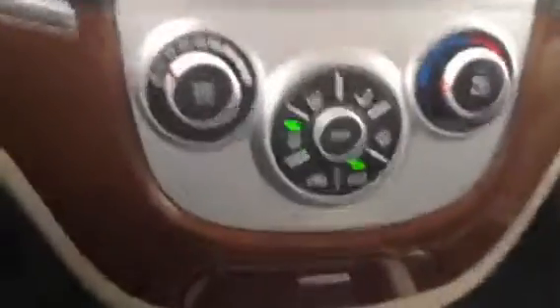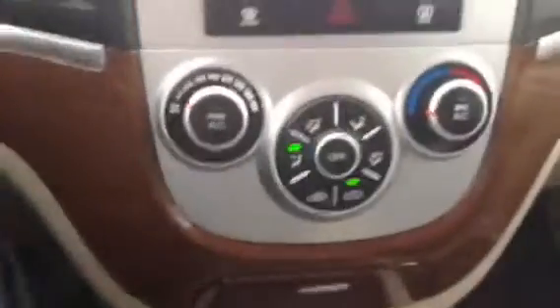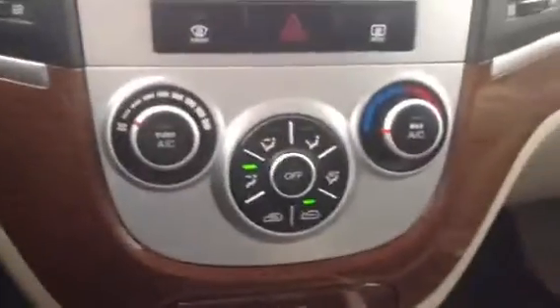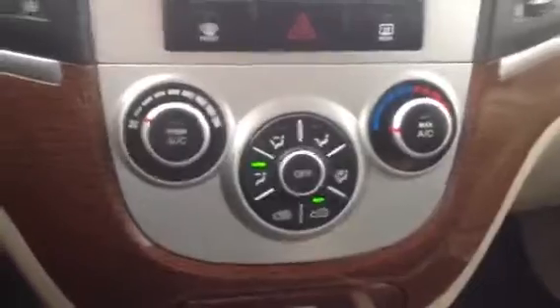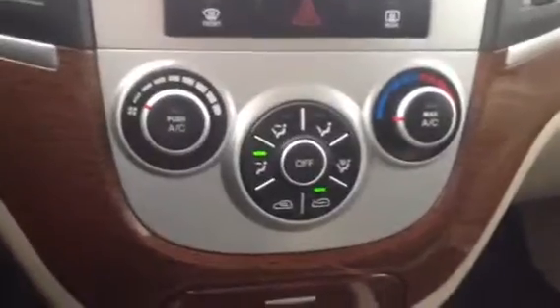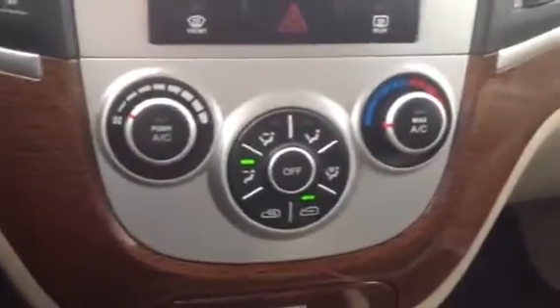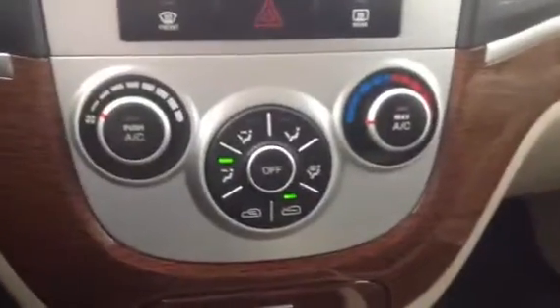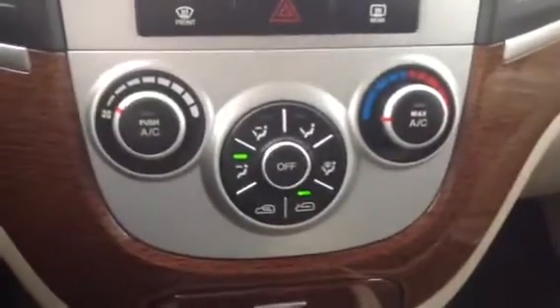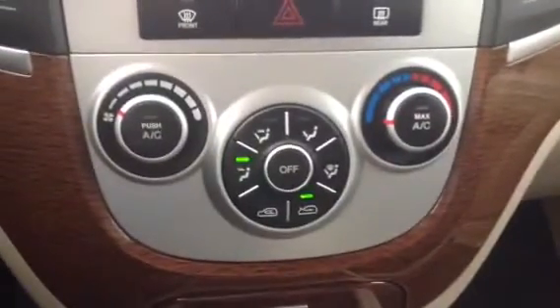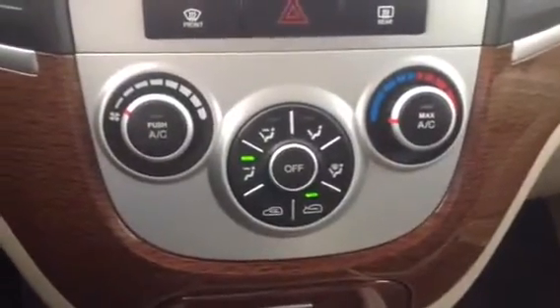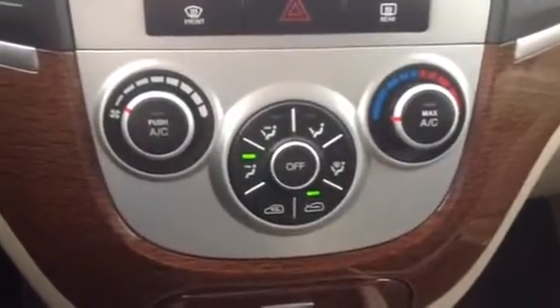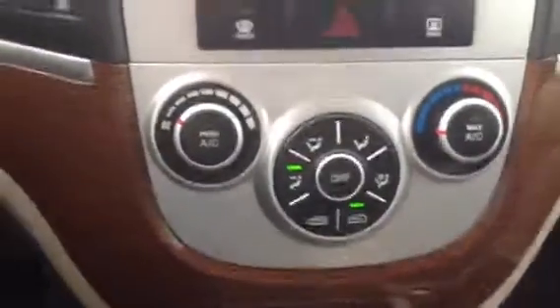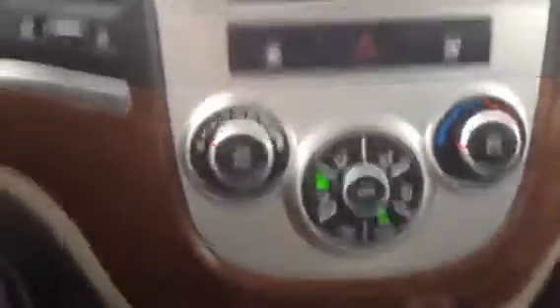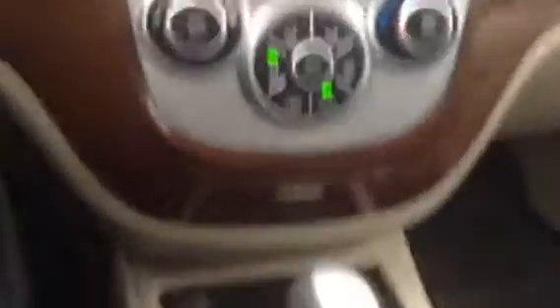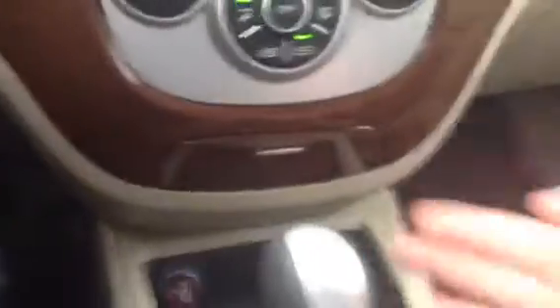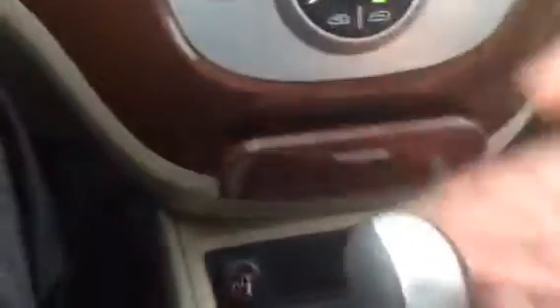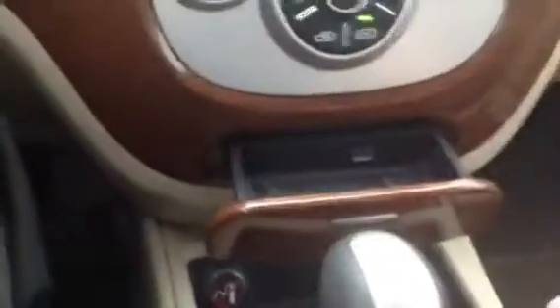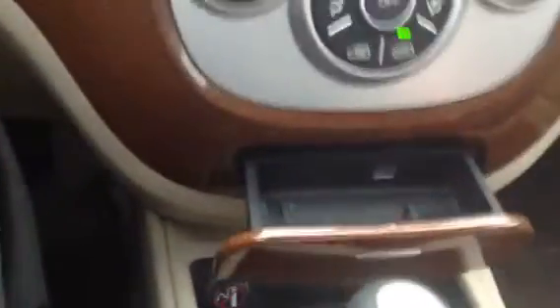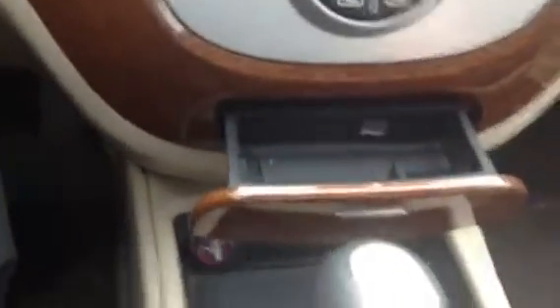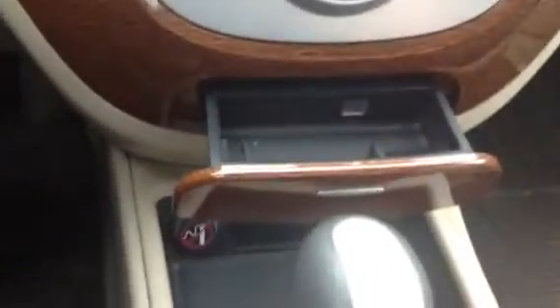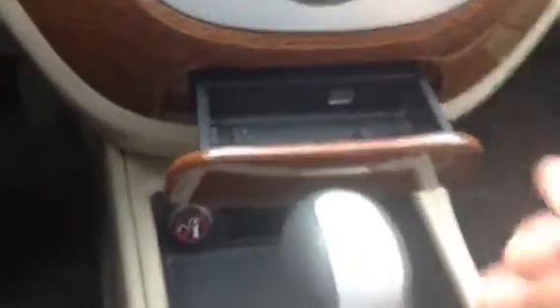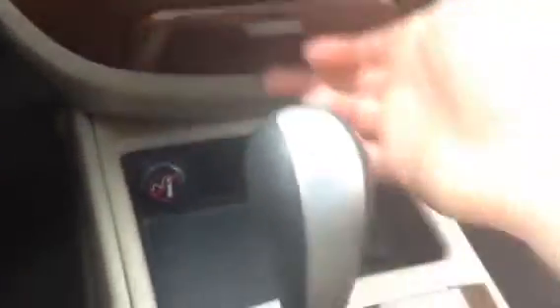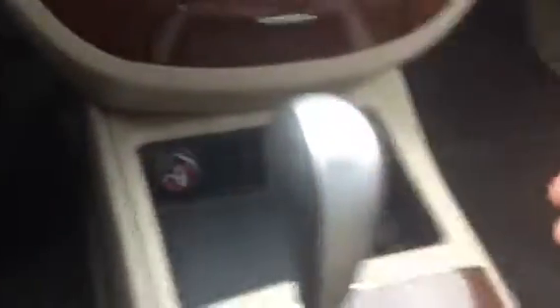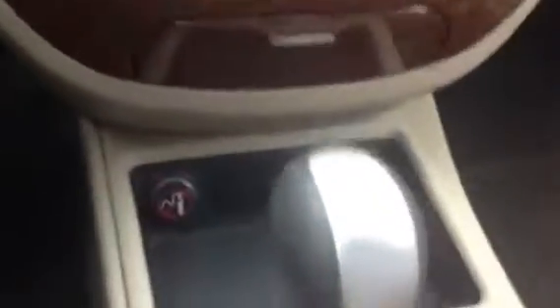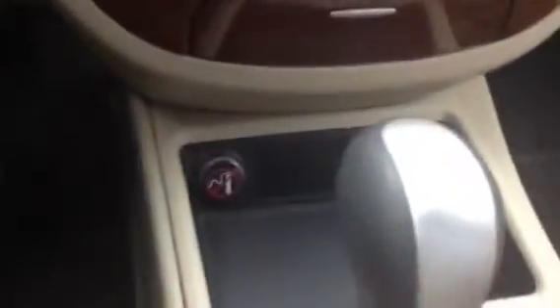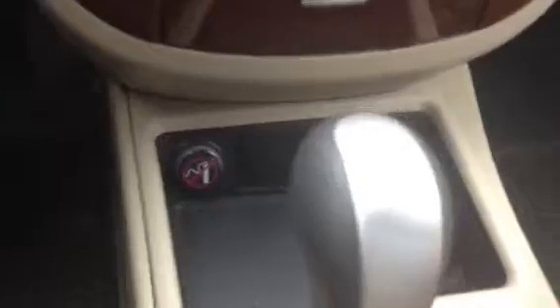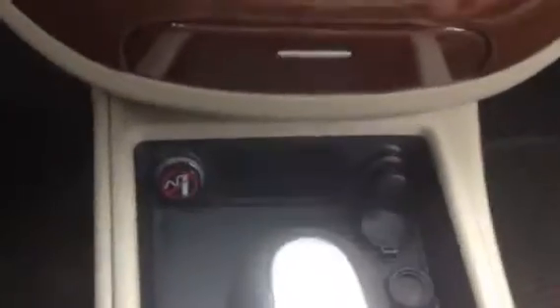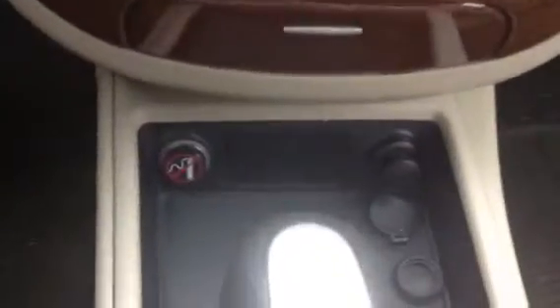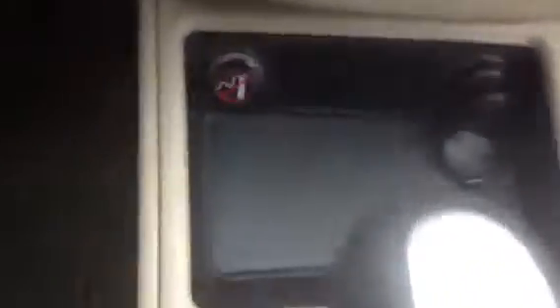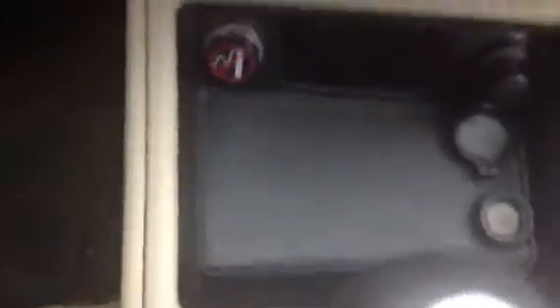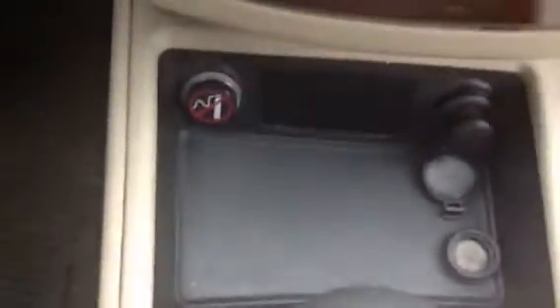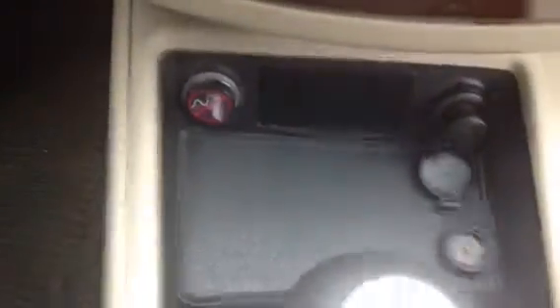Climate control is just down below — pretty nicely placed actually if you ask me. You do have AC. A little extra storage here.